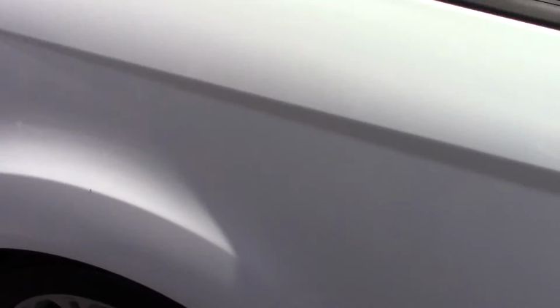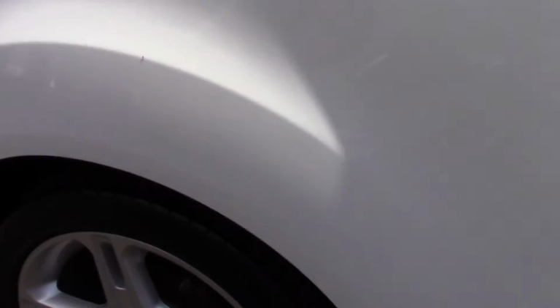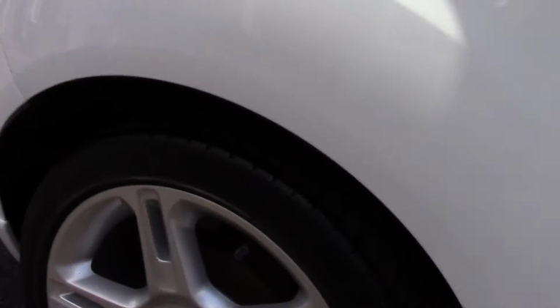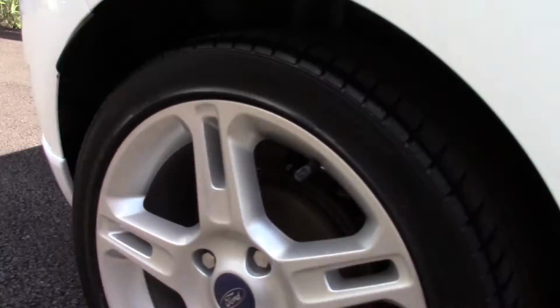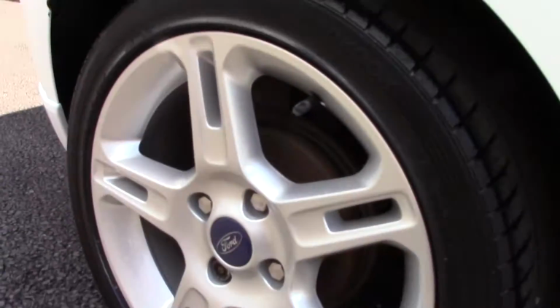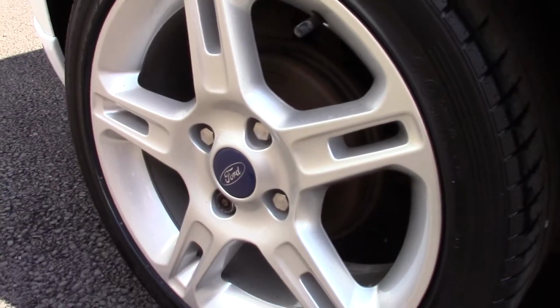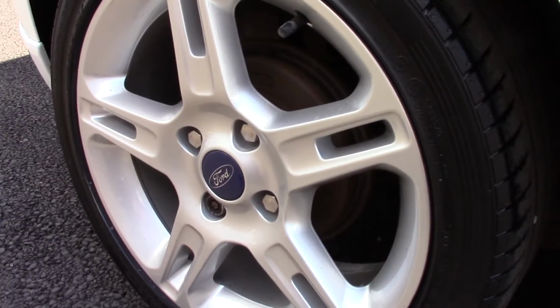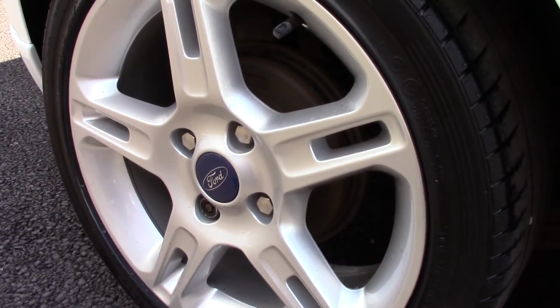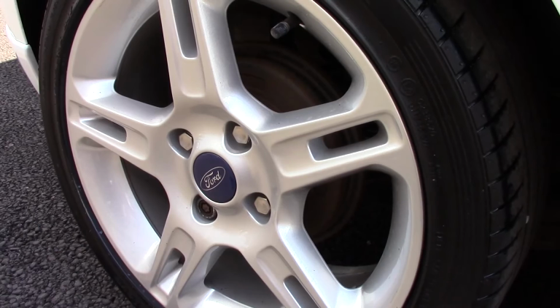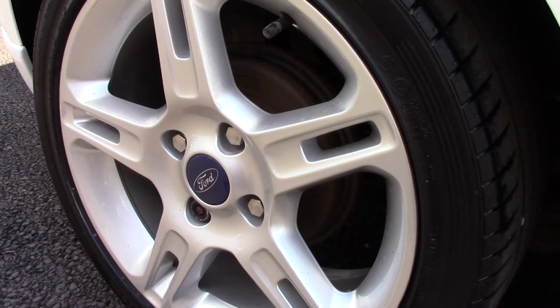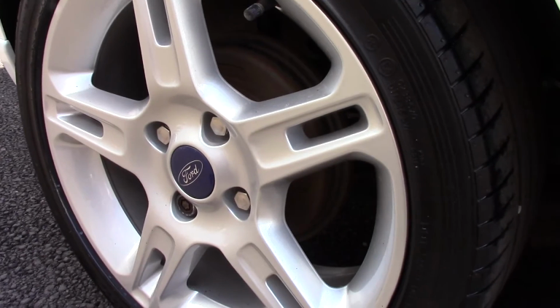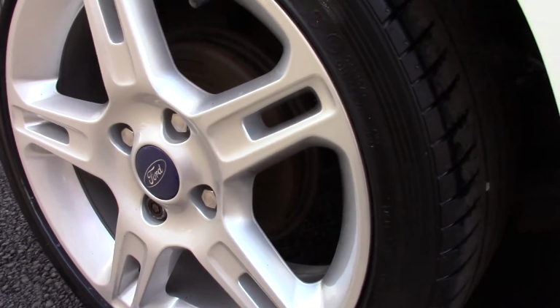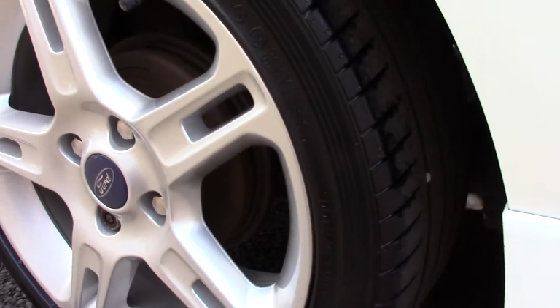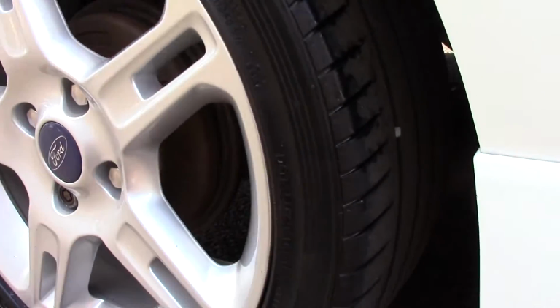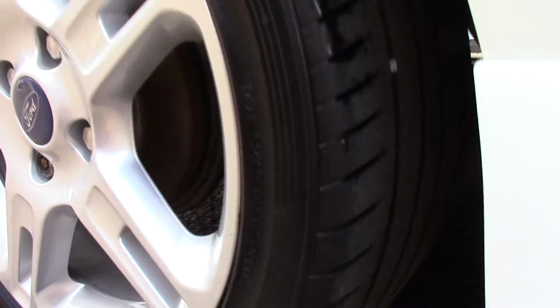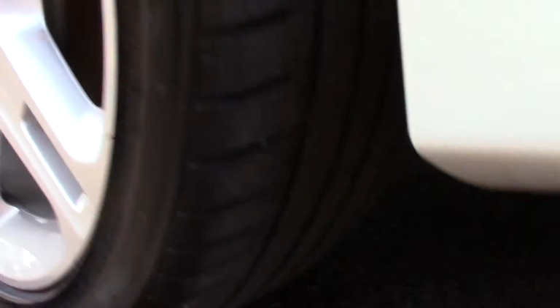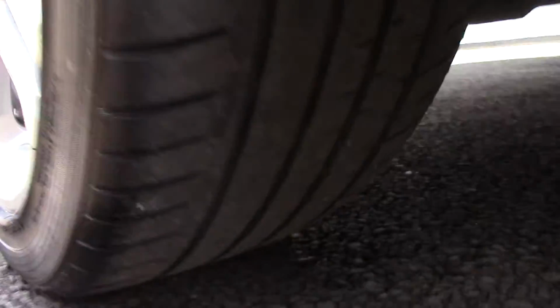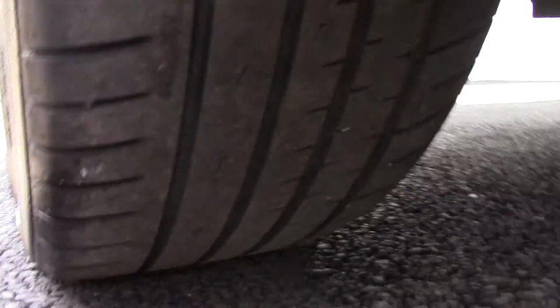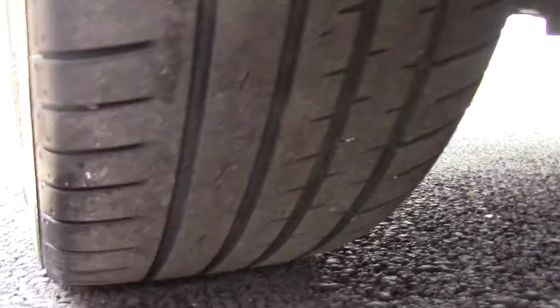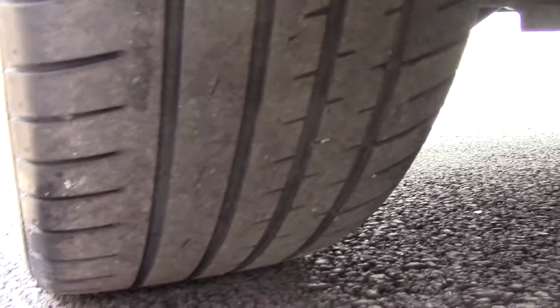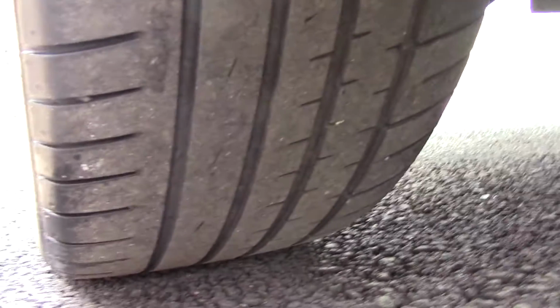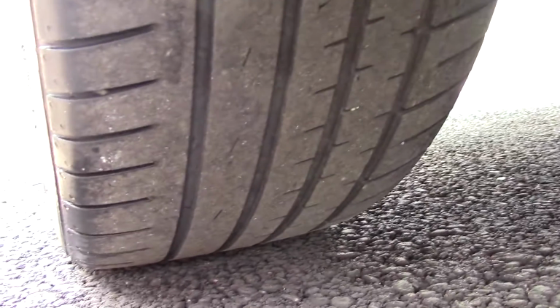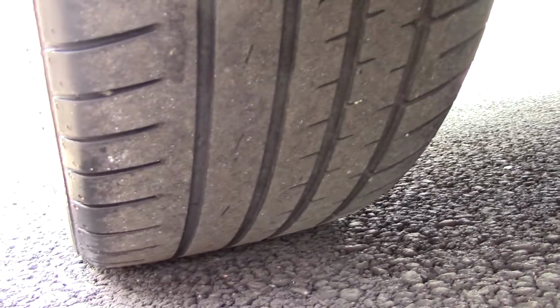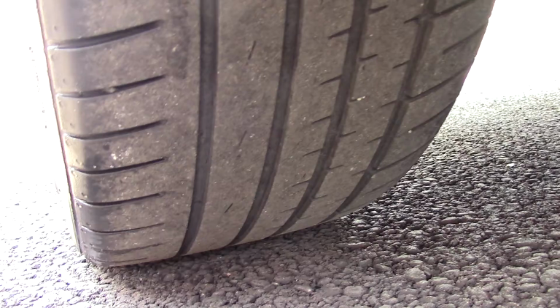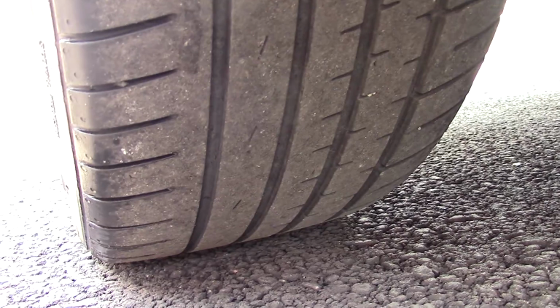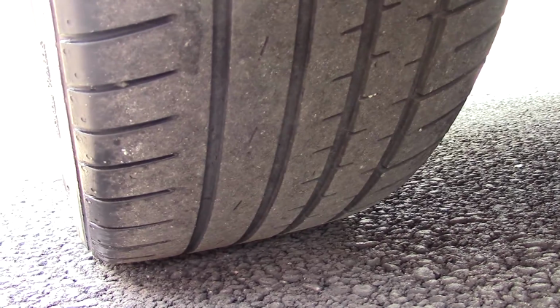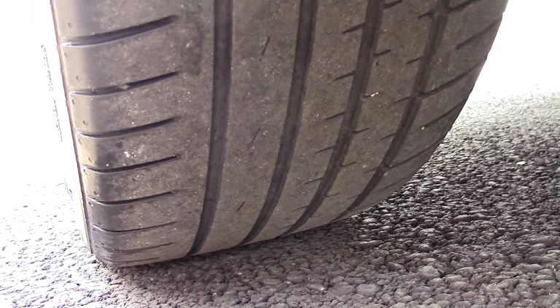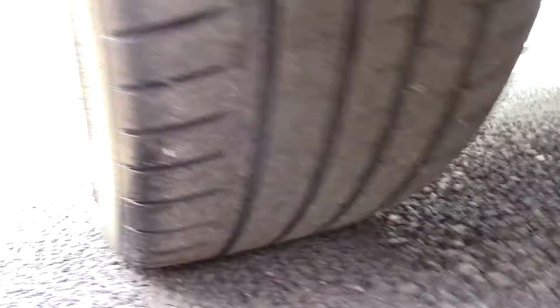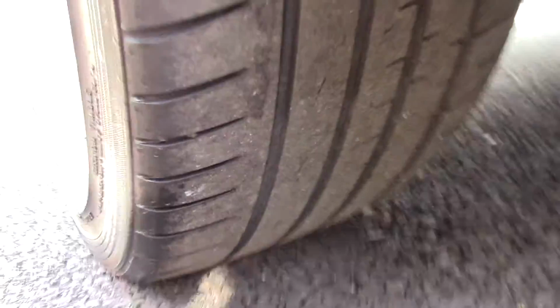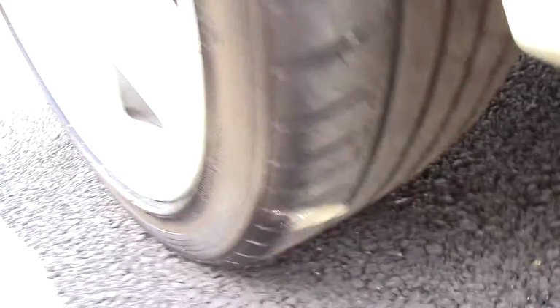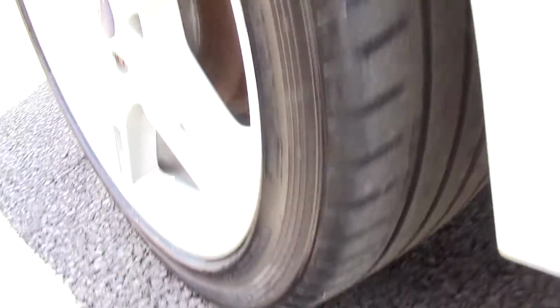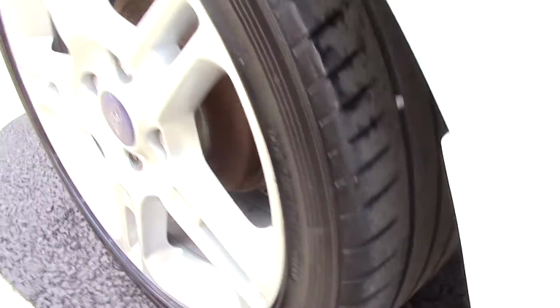Moving down here you can see the ZTEC S alloy wheels. Compared to a new tyre which is 8mm, these are all 5mm of tread.